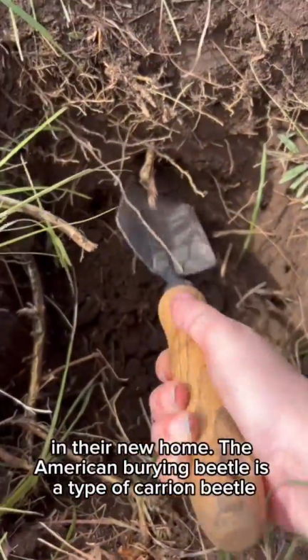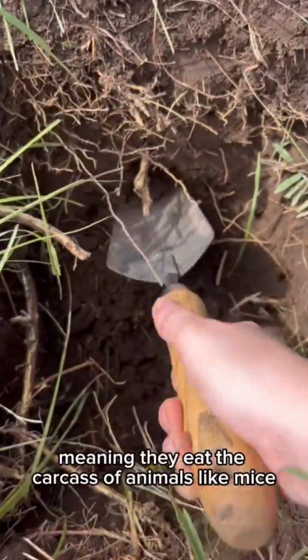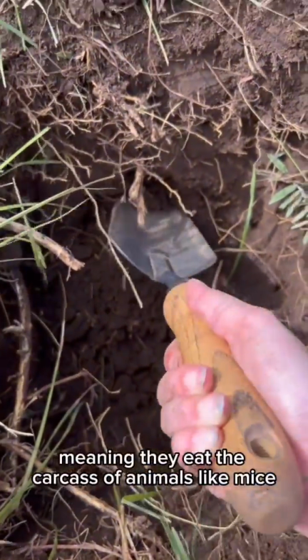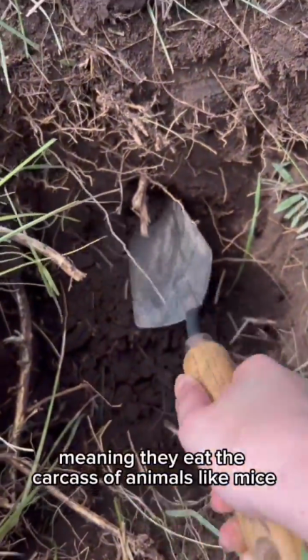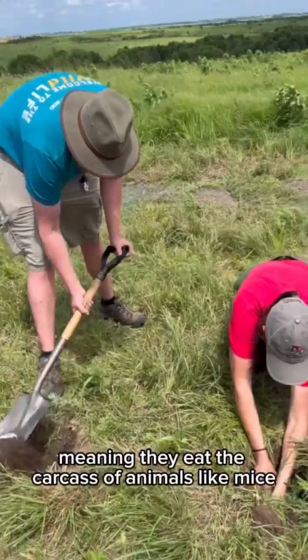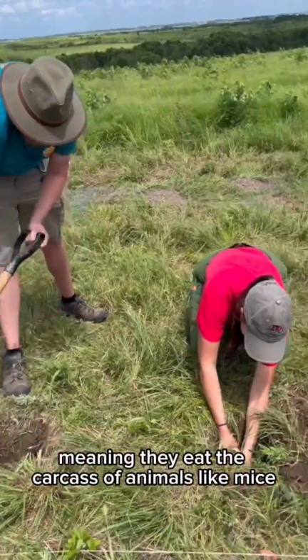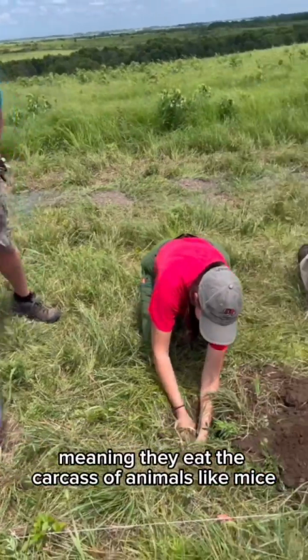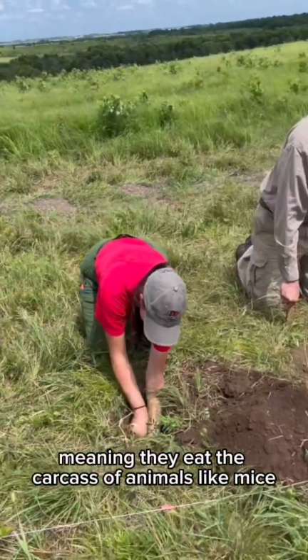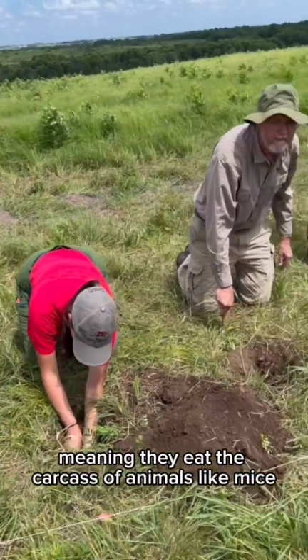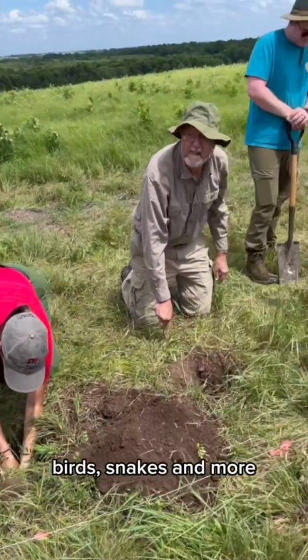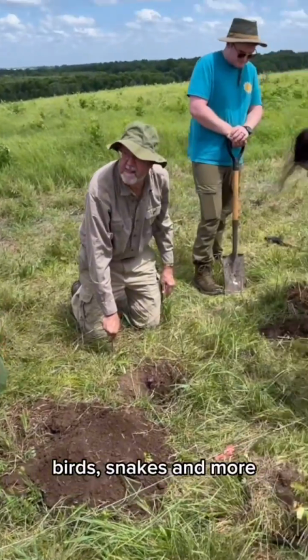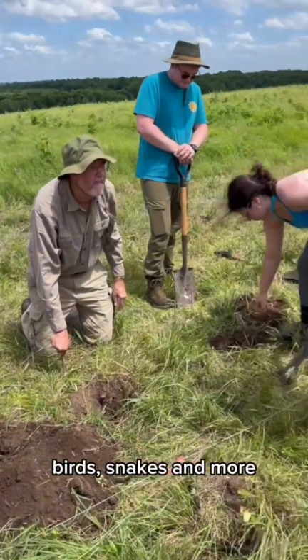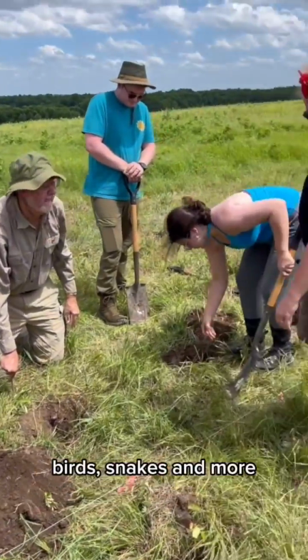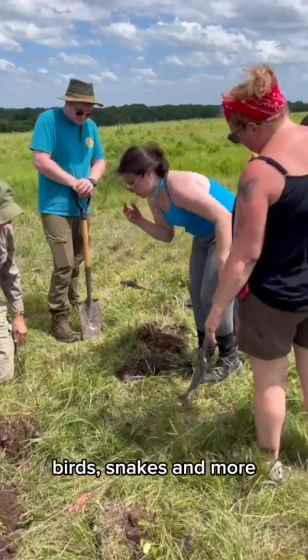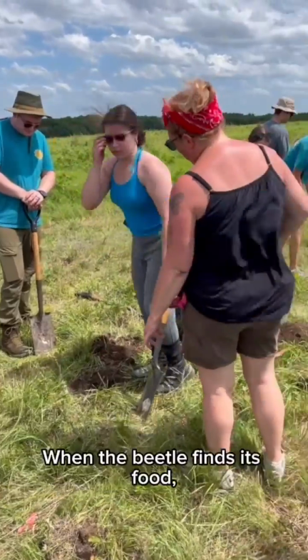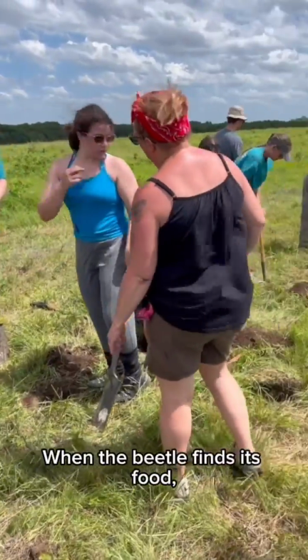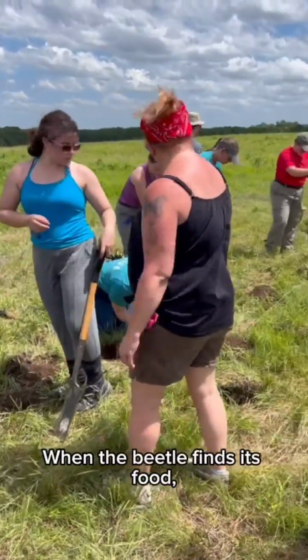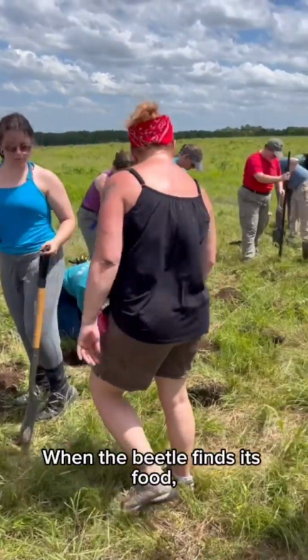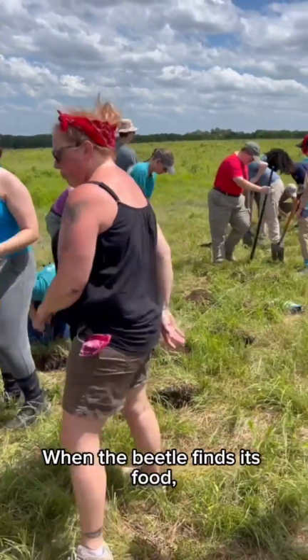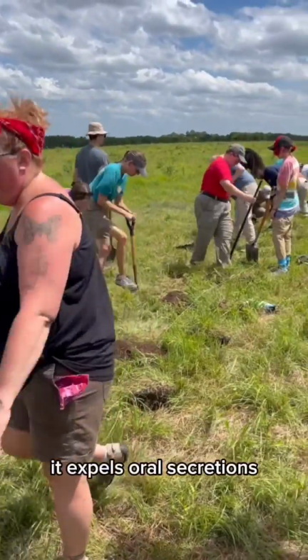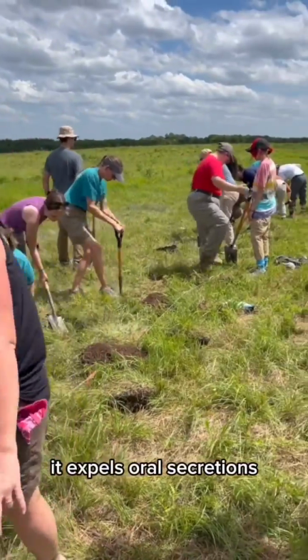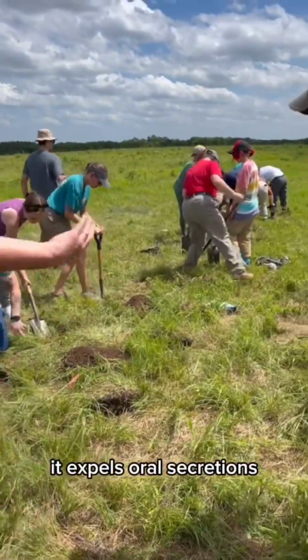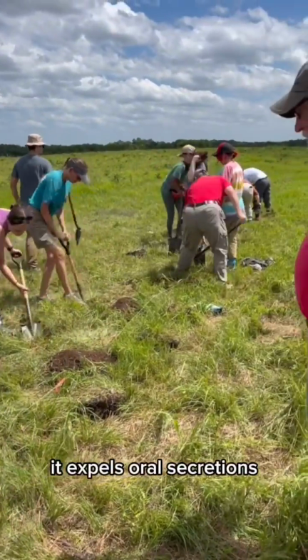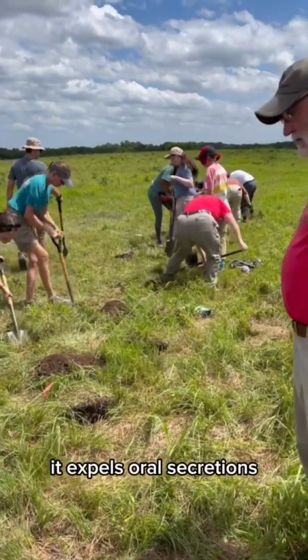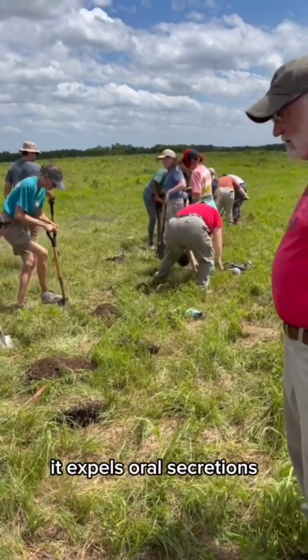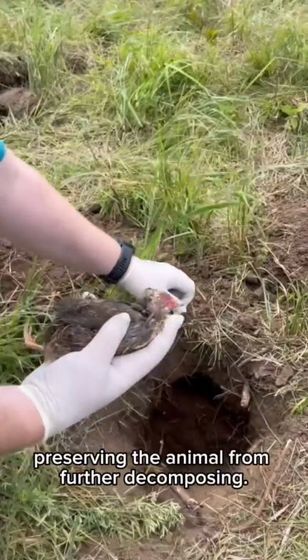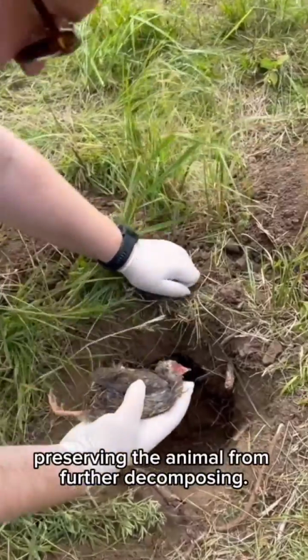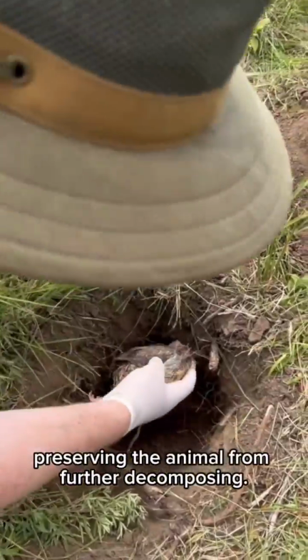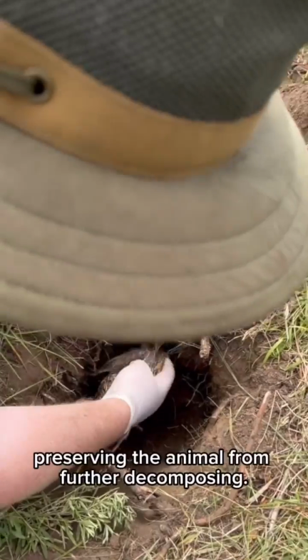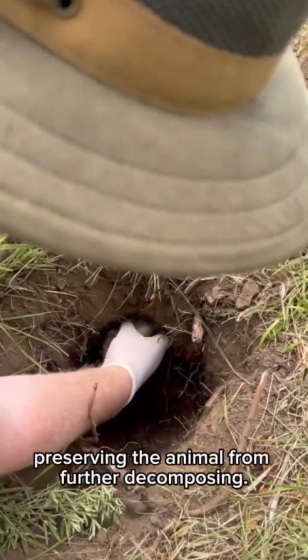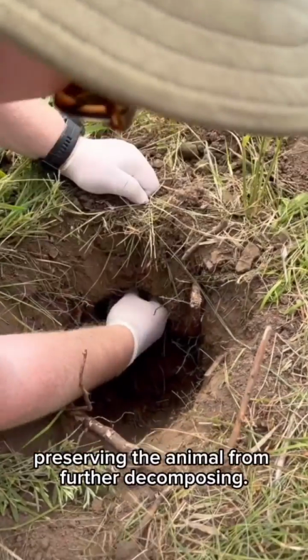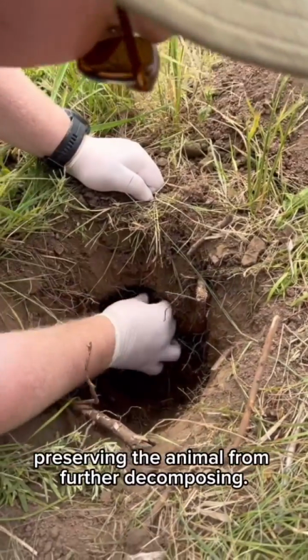The American Burying Beetle is a type of carrion beetle, meaning they eat the carcass of animals like mice, birds, snakes, and more. When the beetle finds its food, it expels oral secretions, preserving the animal from further decomposing.